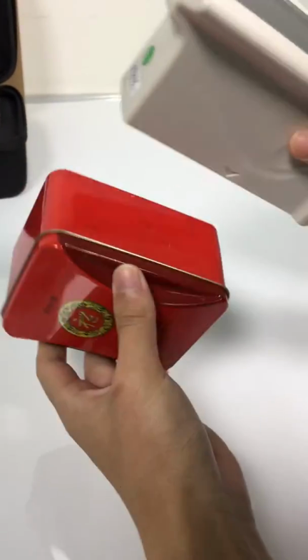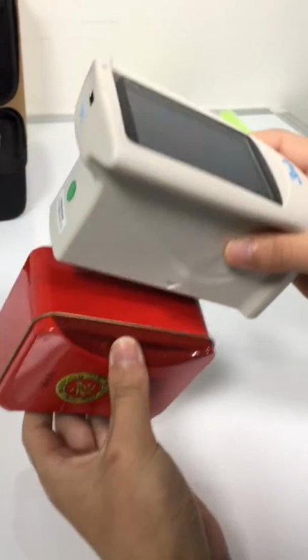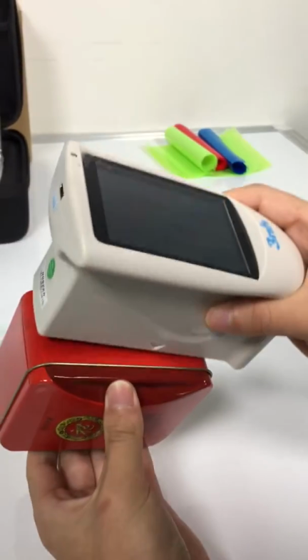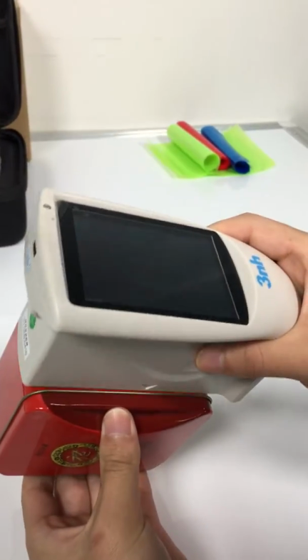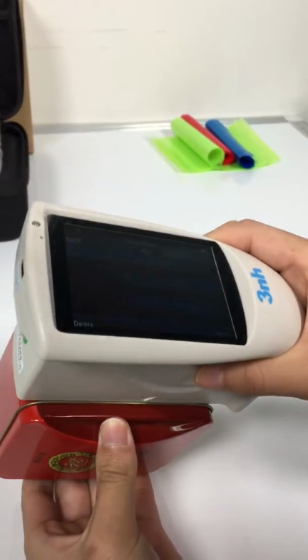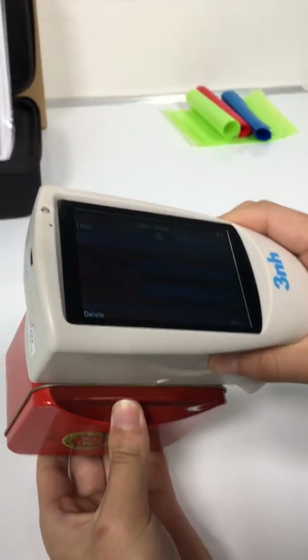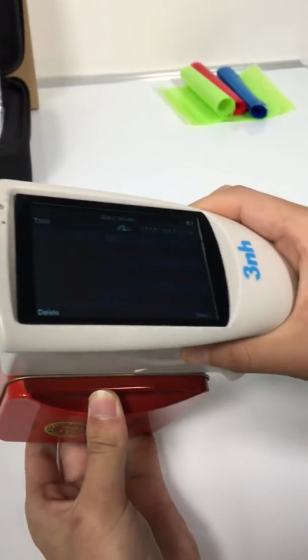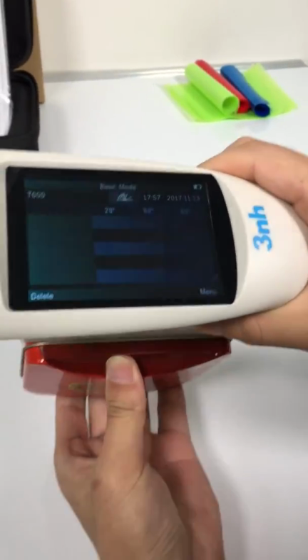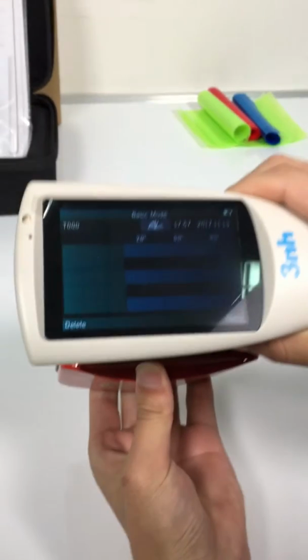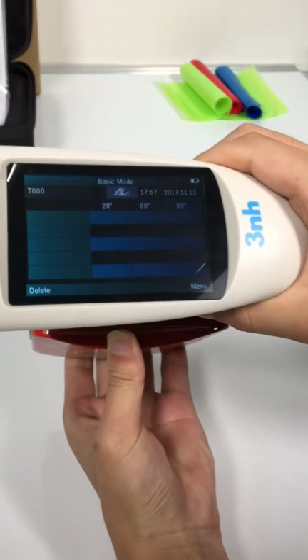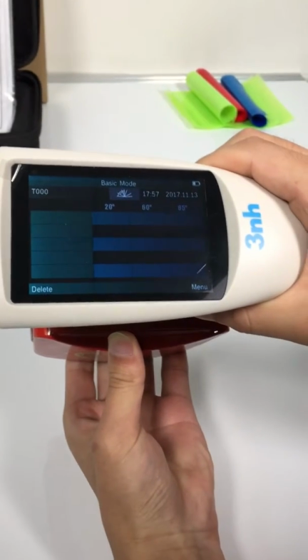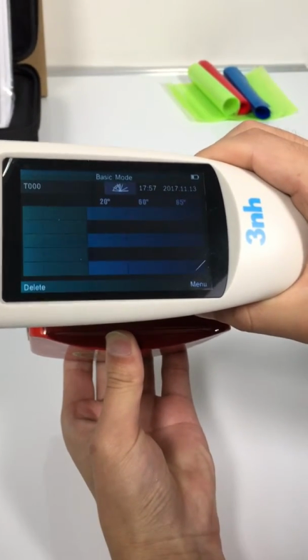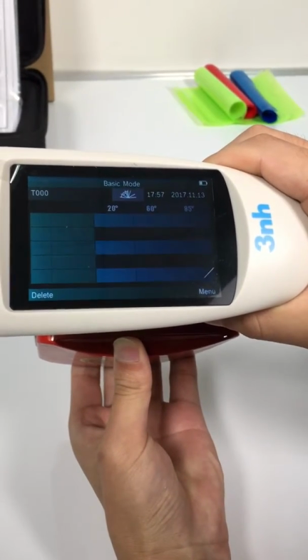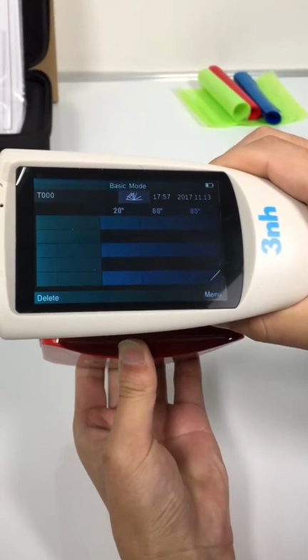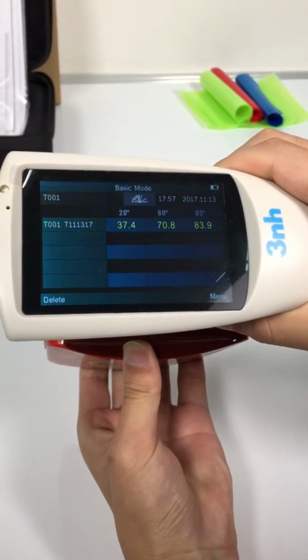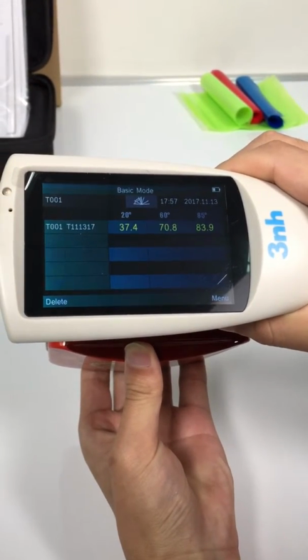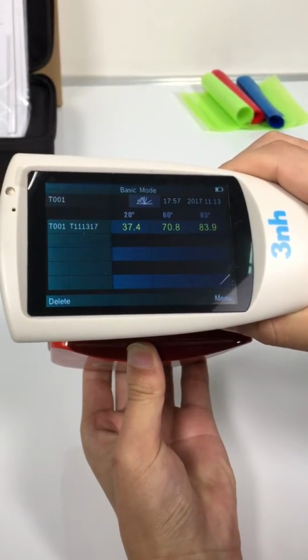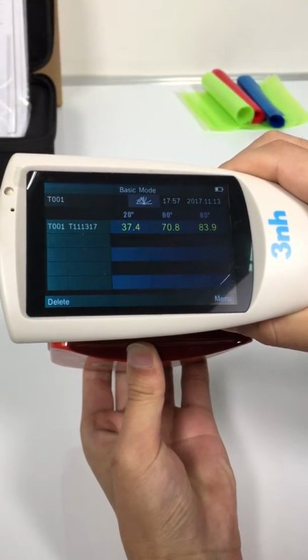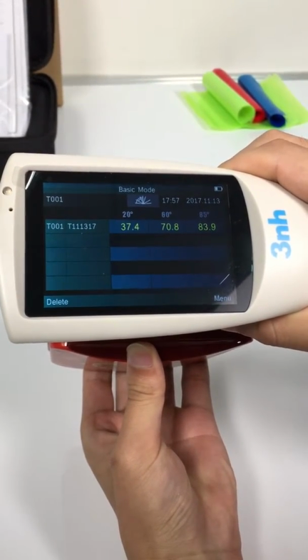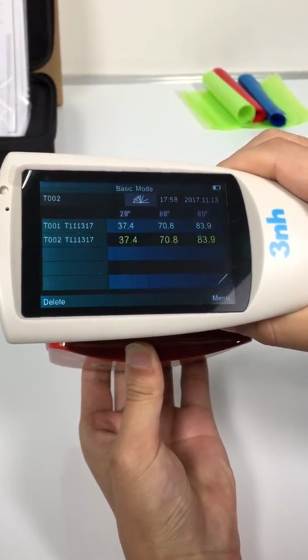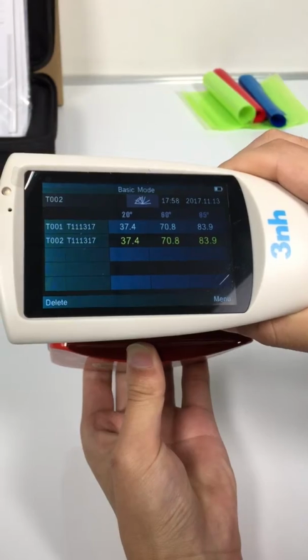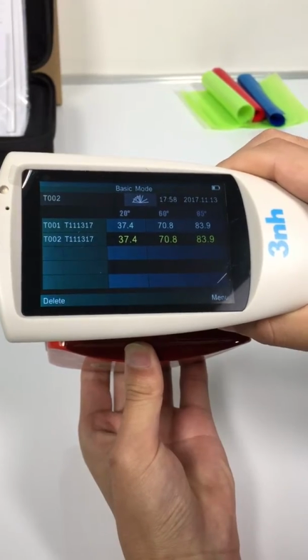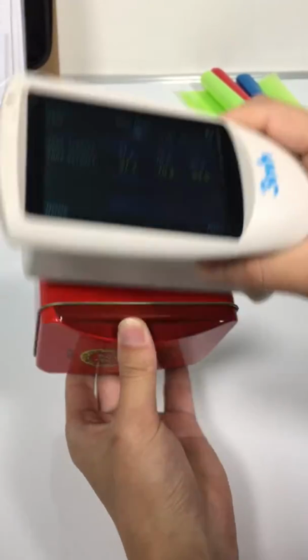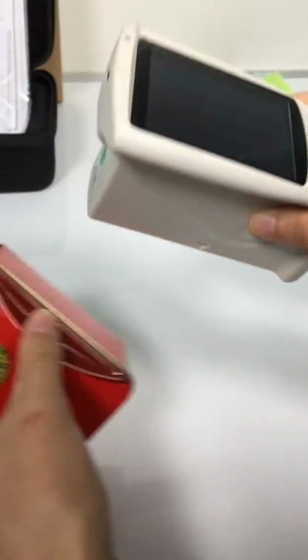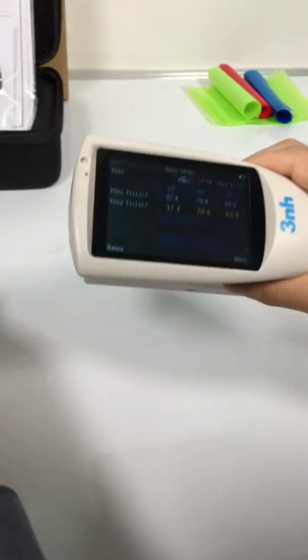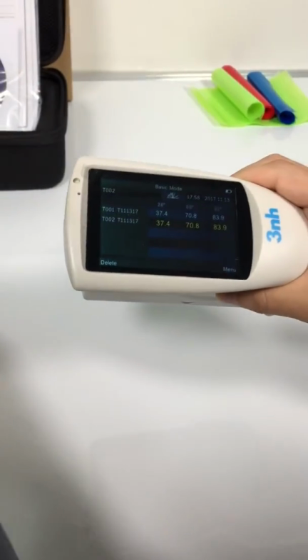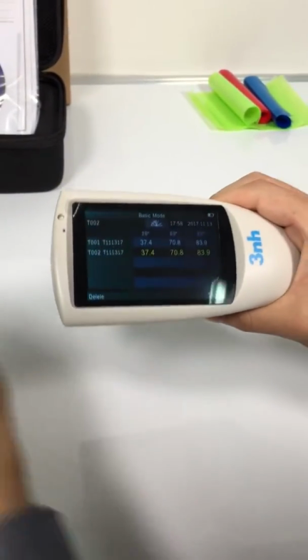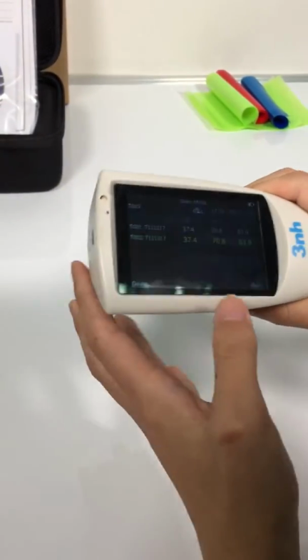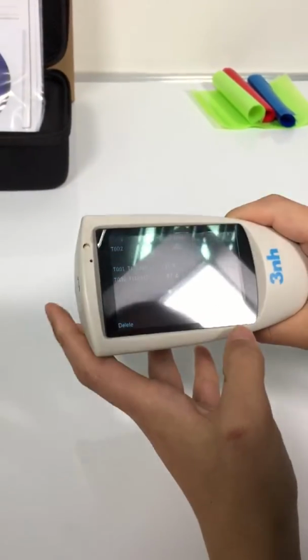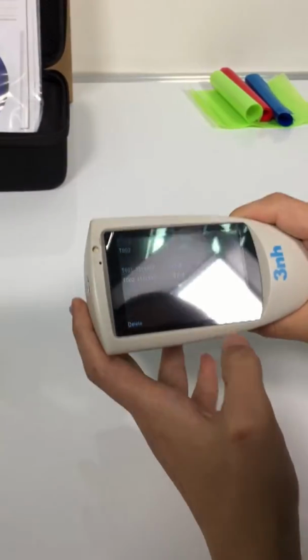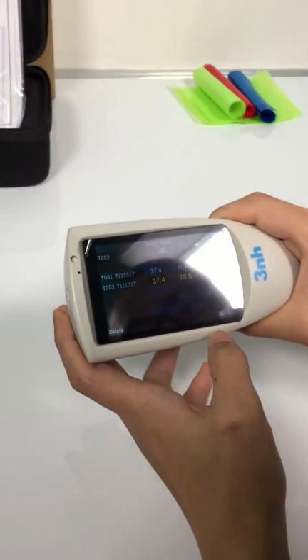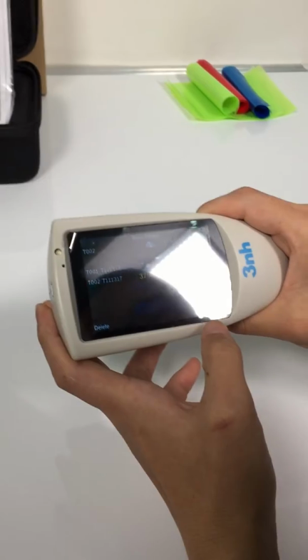We measure a sample like this. Let's check the menu interface.